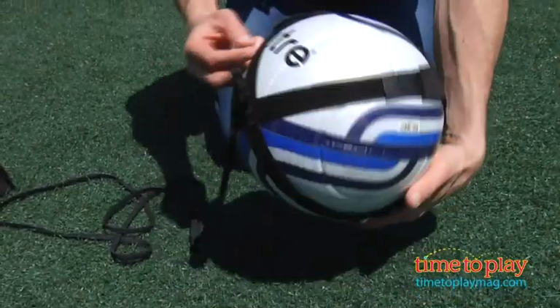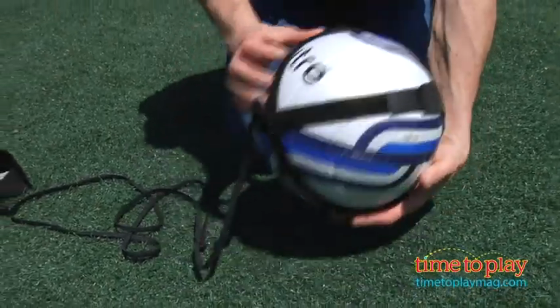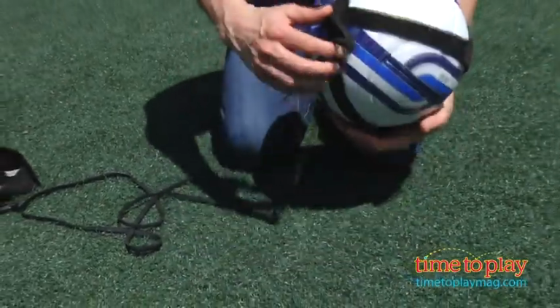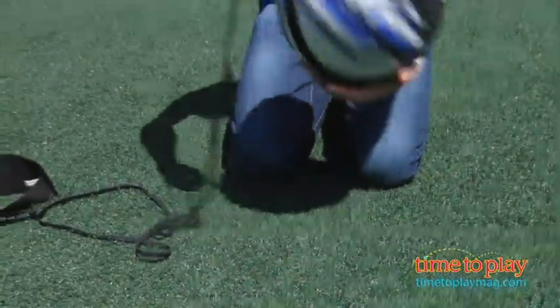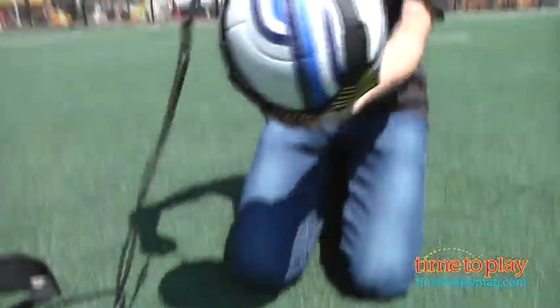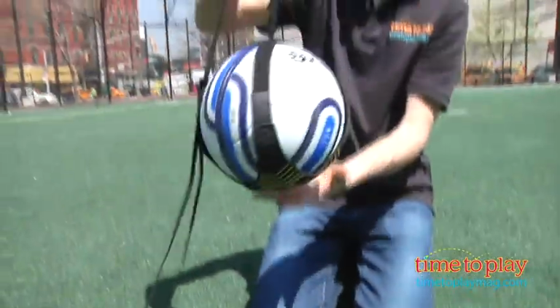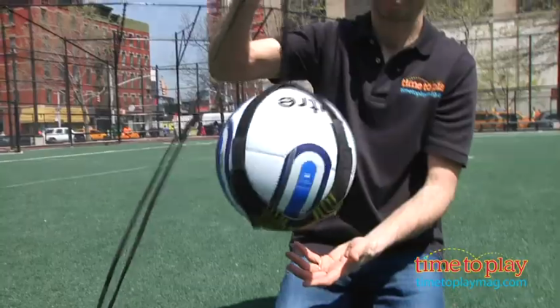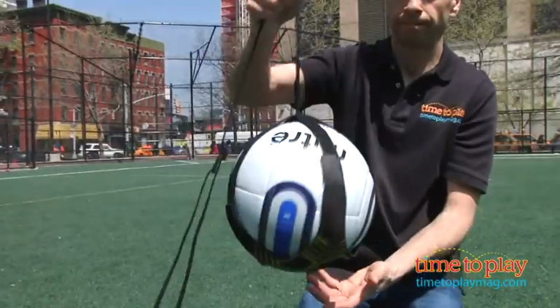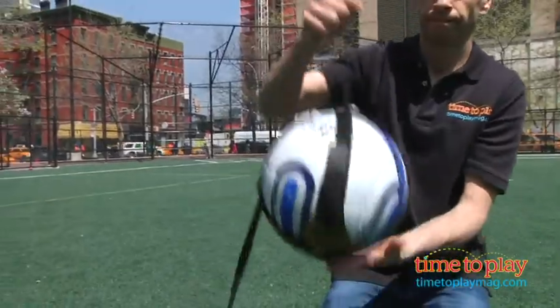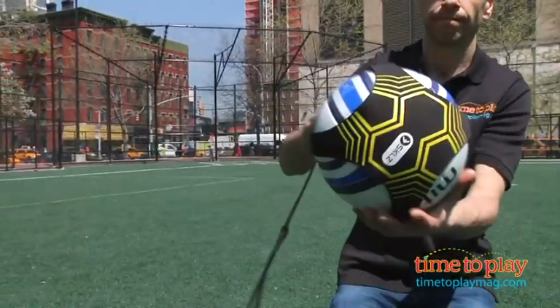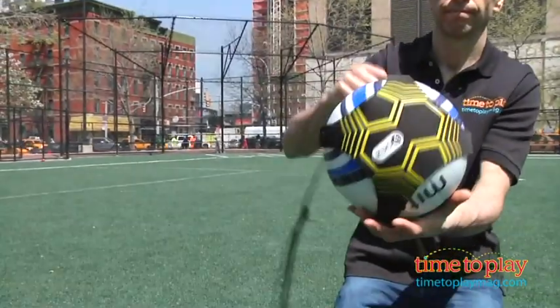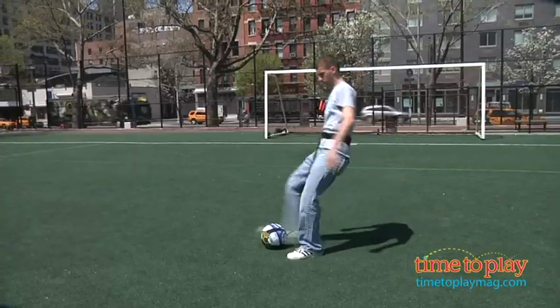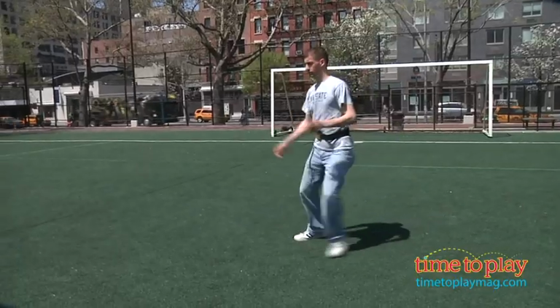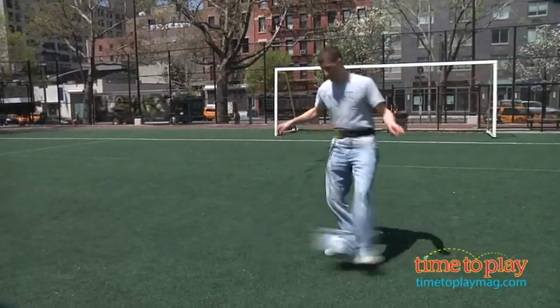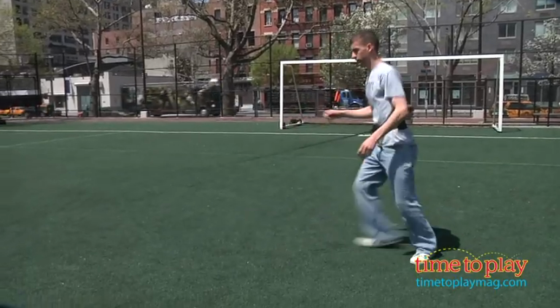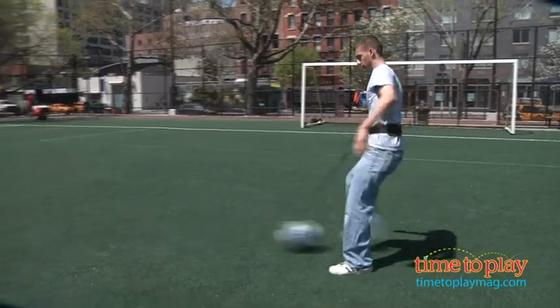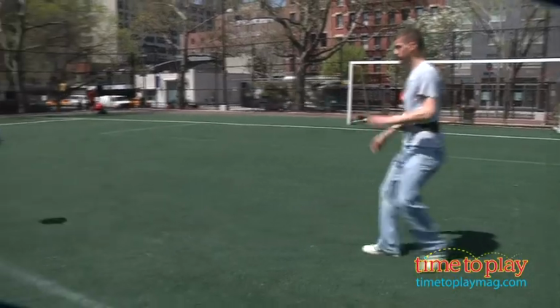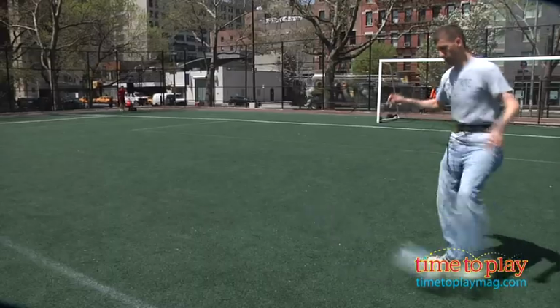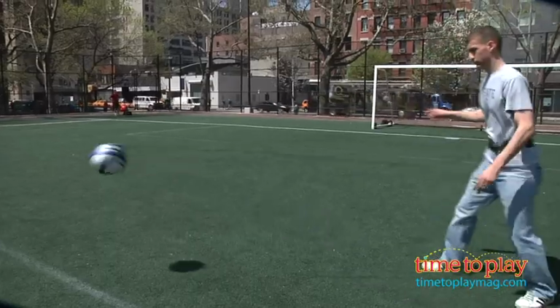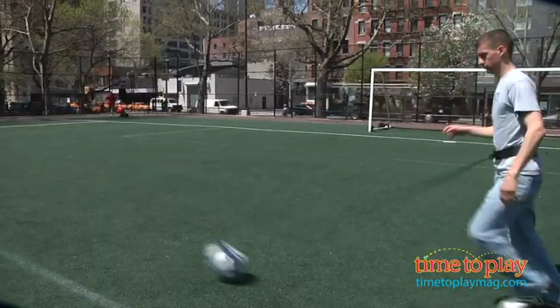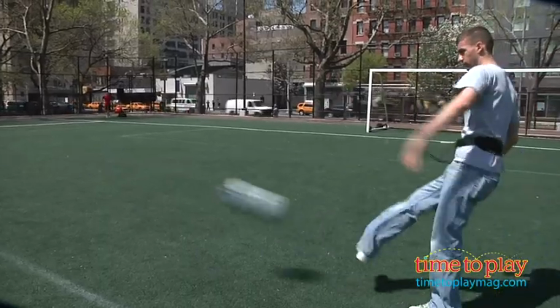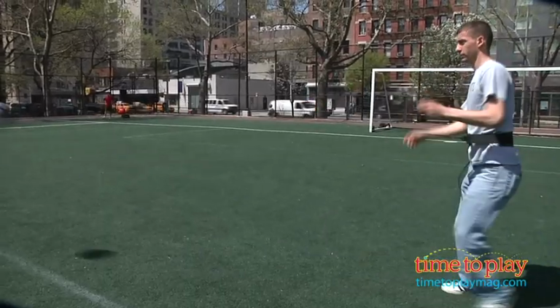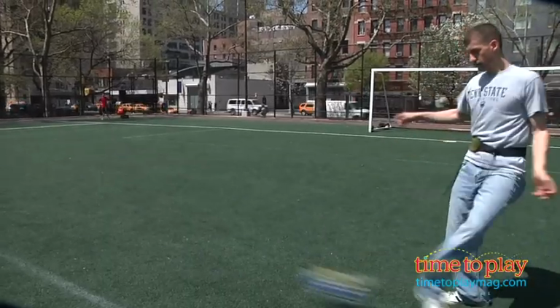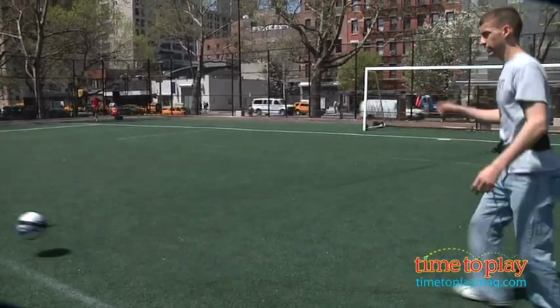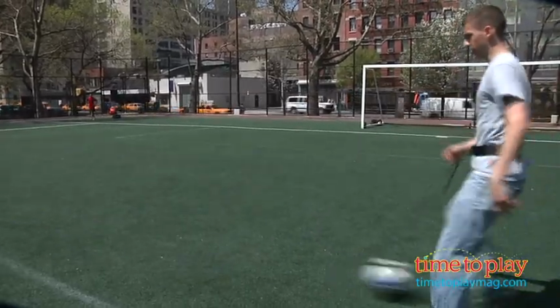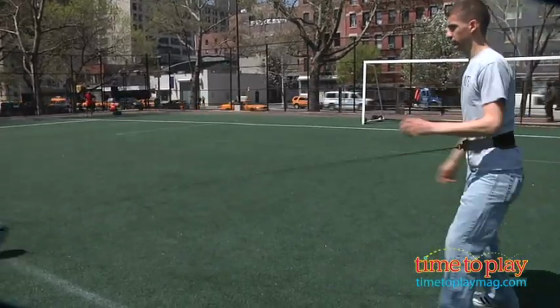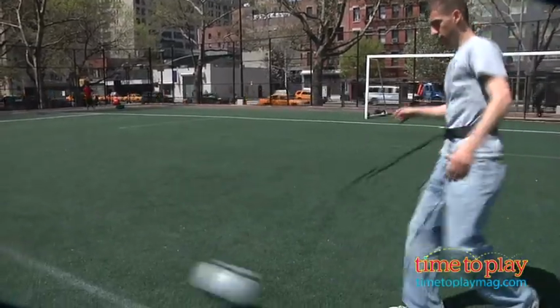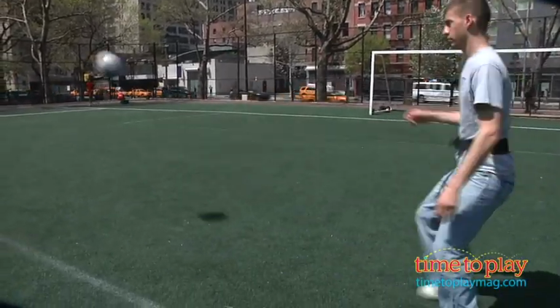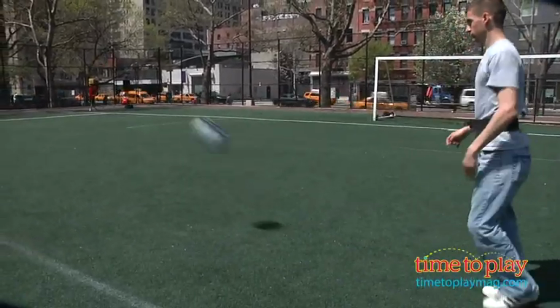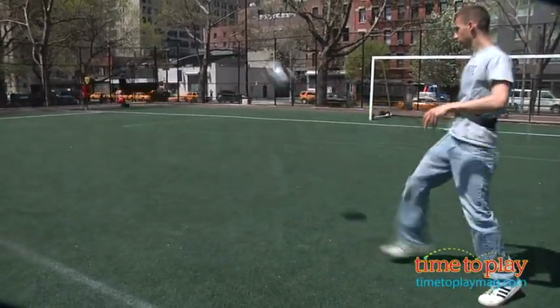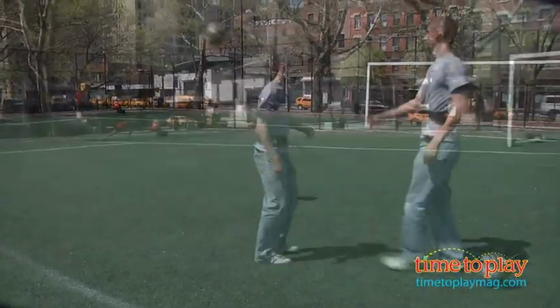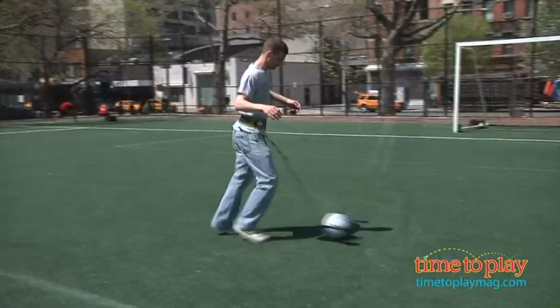The cord will kick out to 18 feet, and you can see there's a lot of give to it, so you can do a lot of practice — kicking, passing, shooting, whatever you want. This is for young kids to practice their skills, to even young adults who are soccer lovers looking to practice and get better.